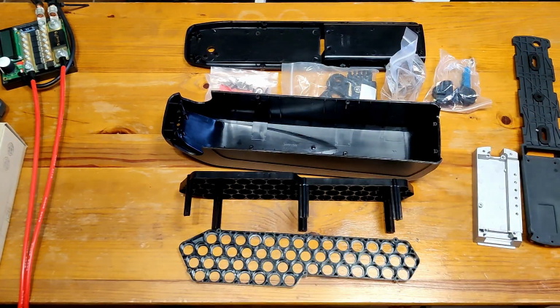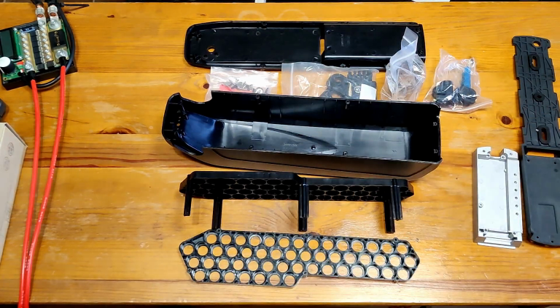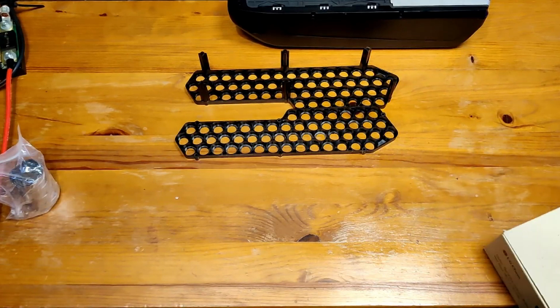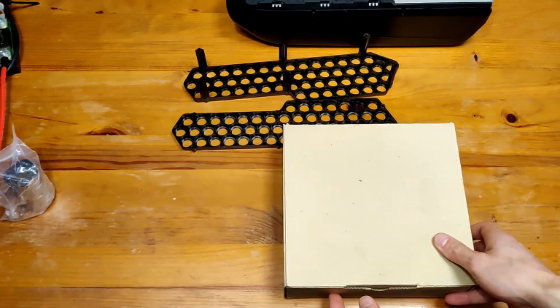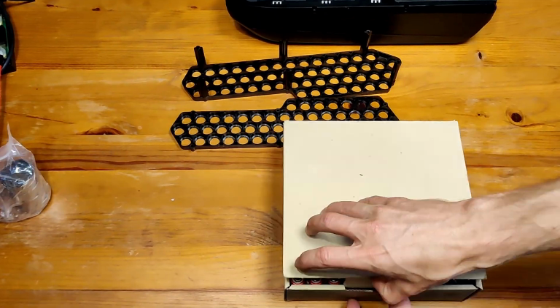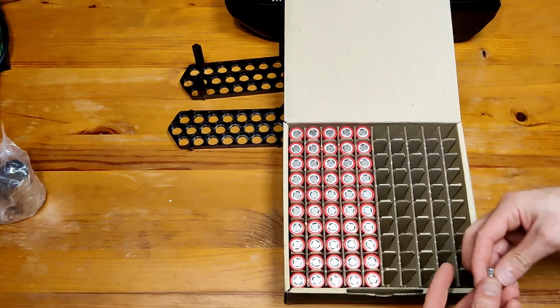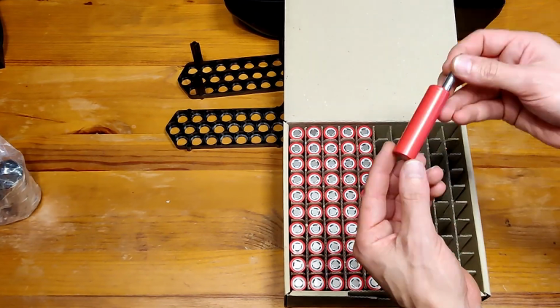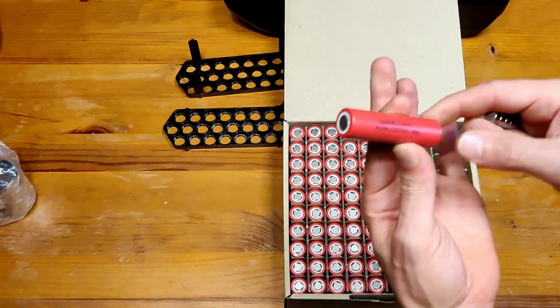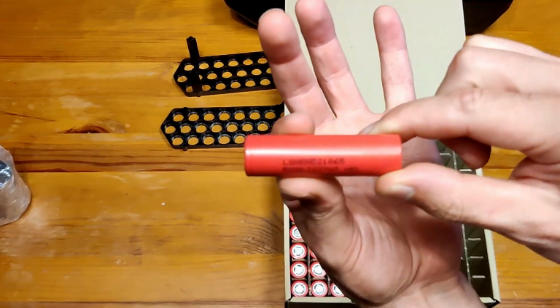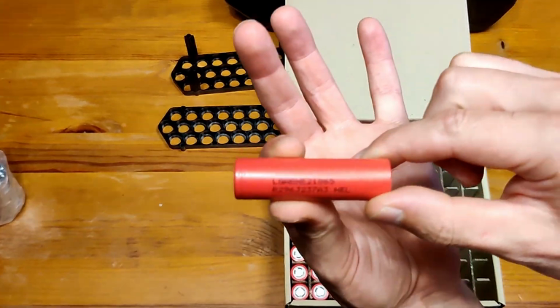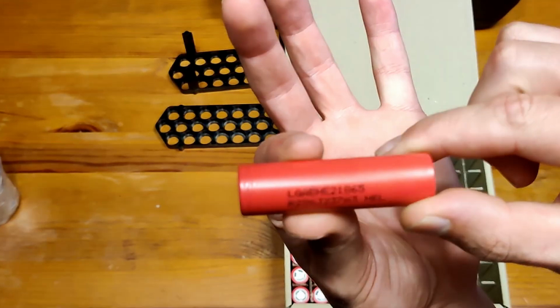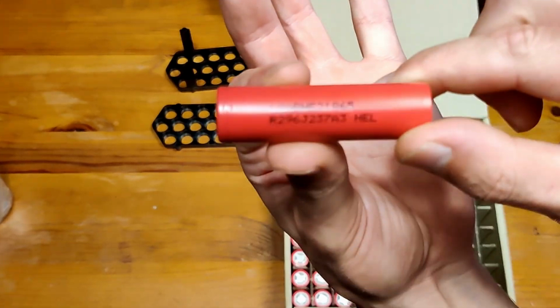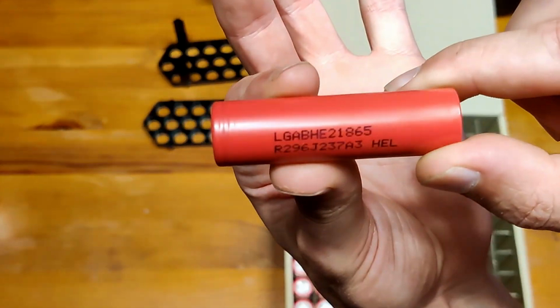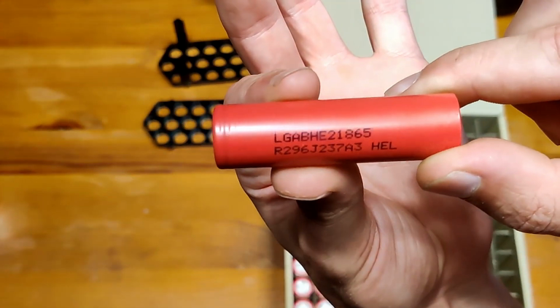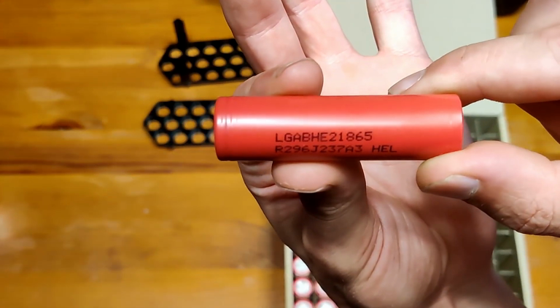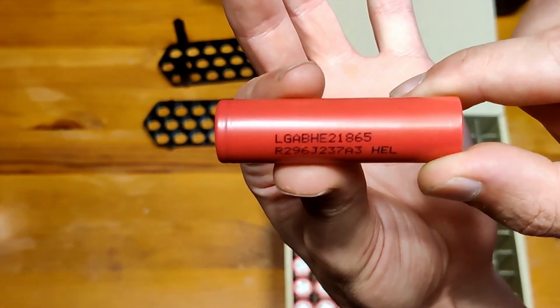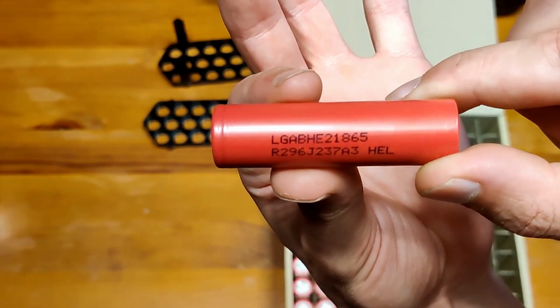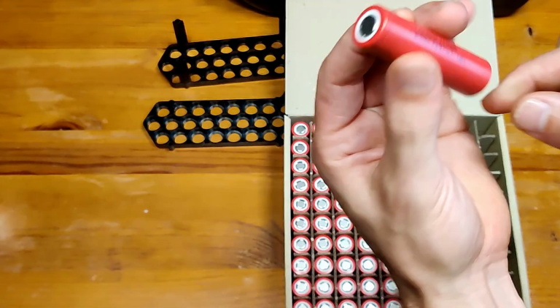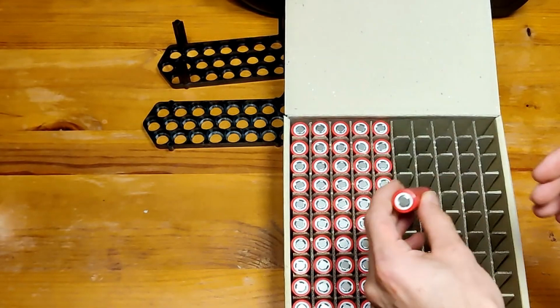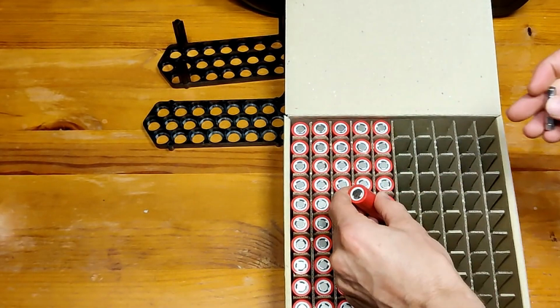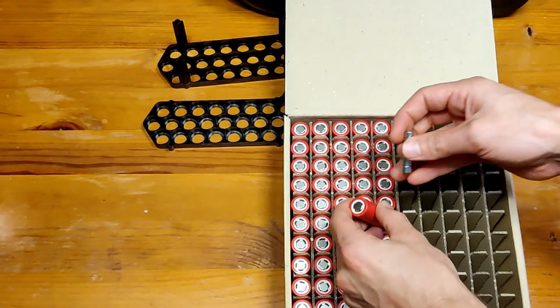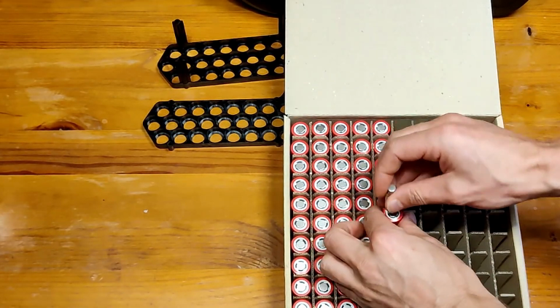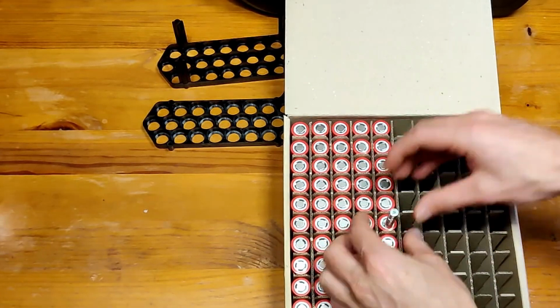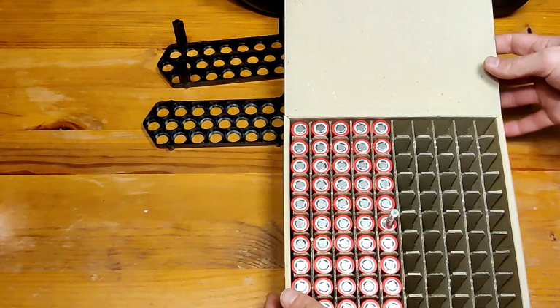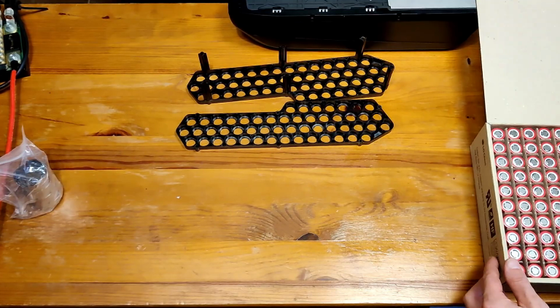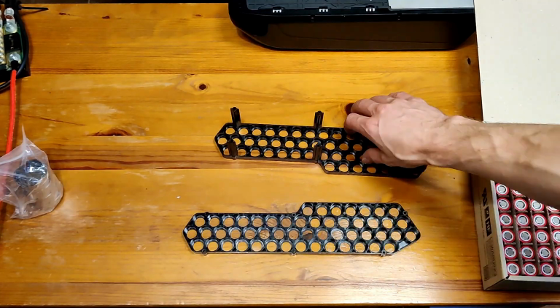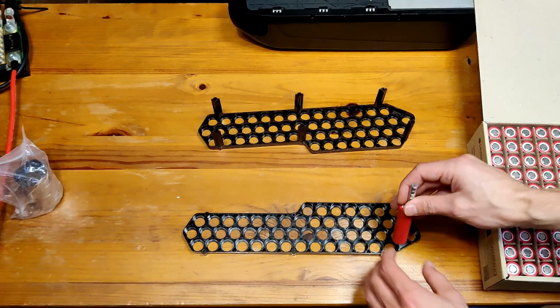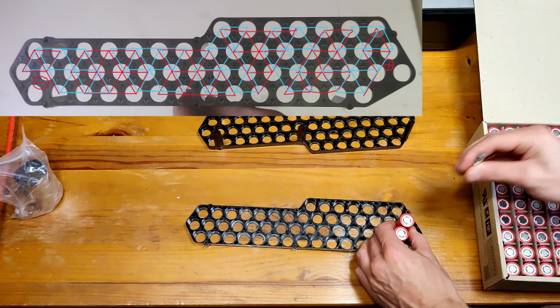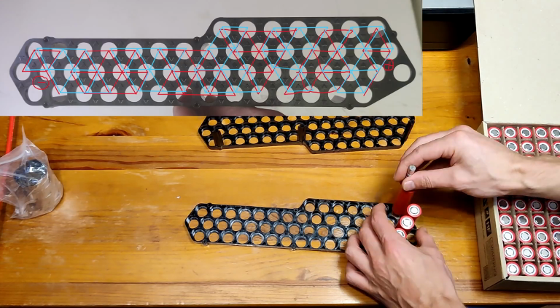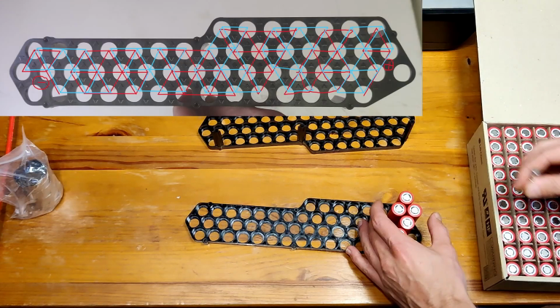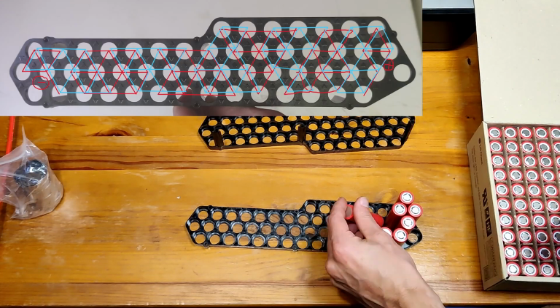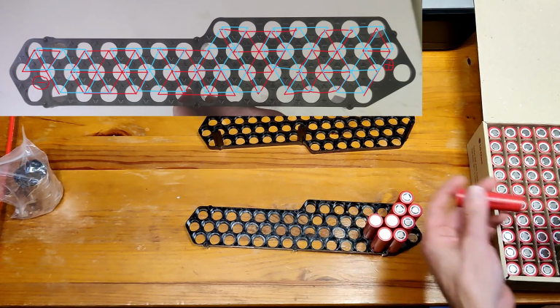These are the cells we're working with — LG HE2. These are 2500 mAh in capacity and they can discharge up to 20 amps continuous. Let's start right up with placing the cells.